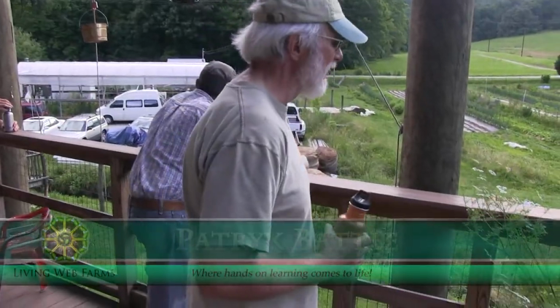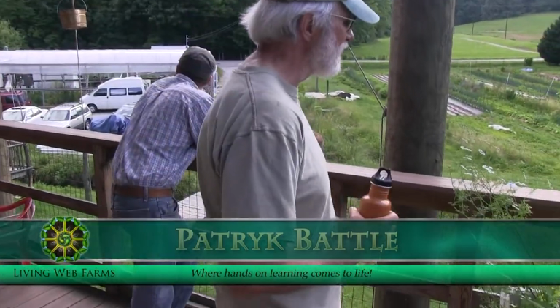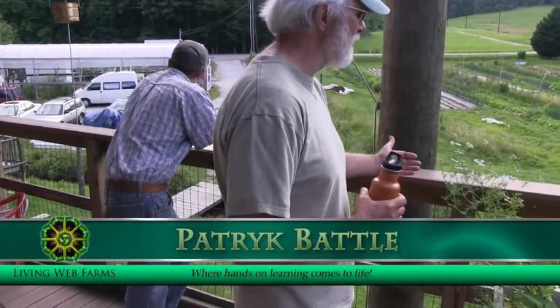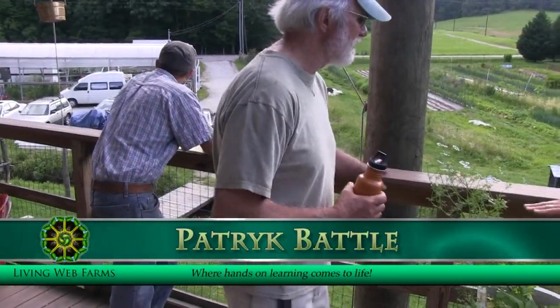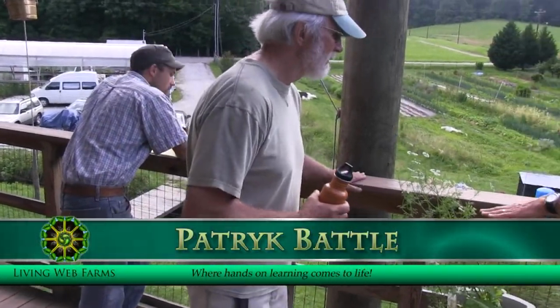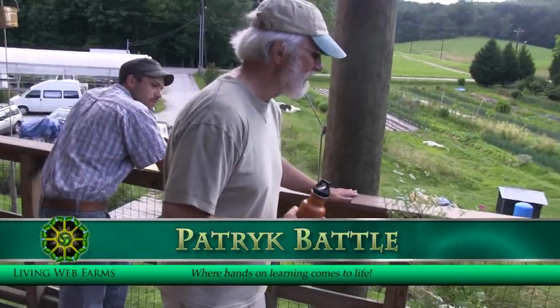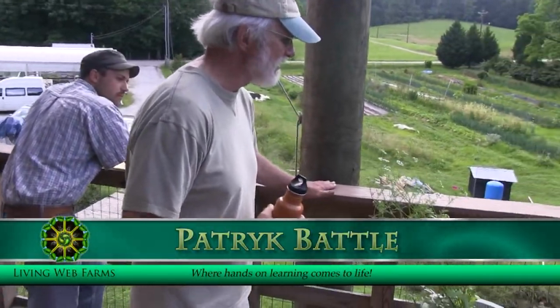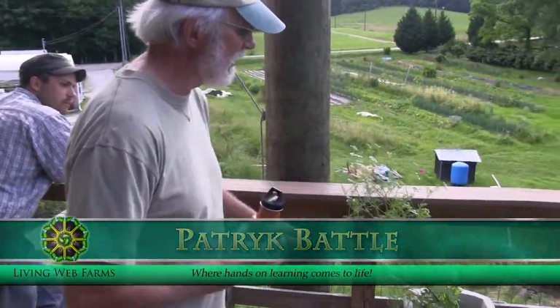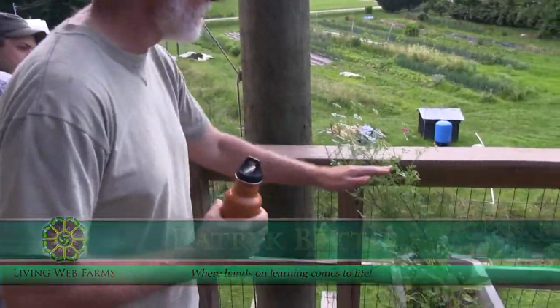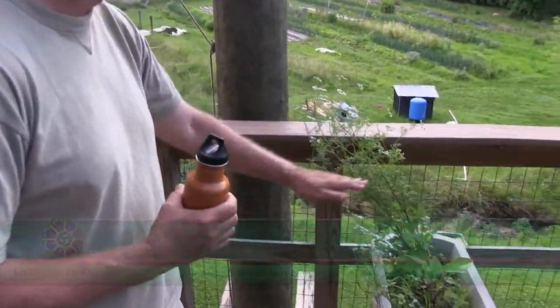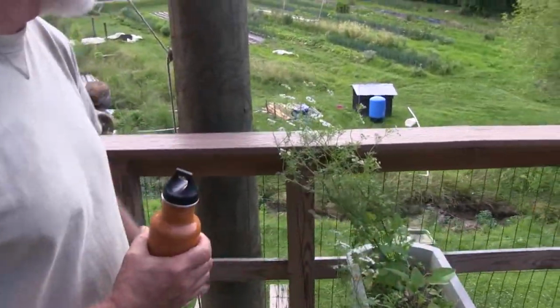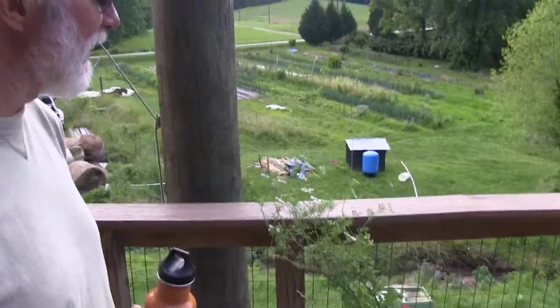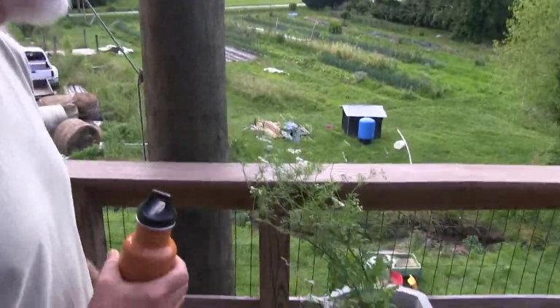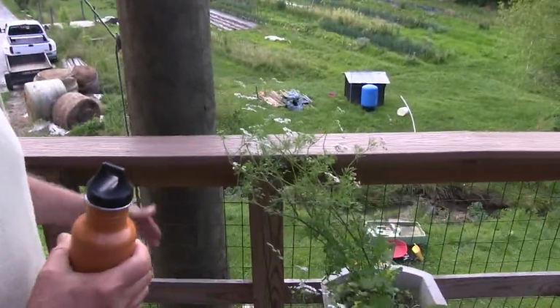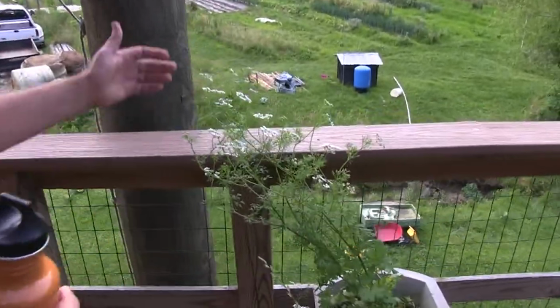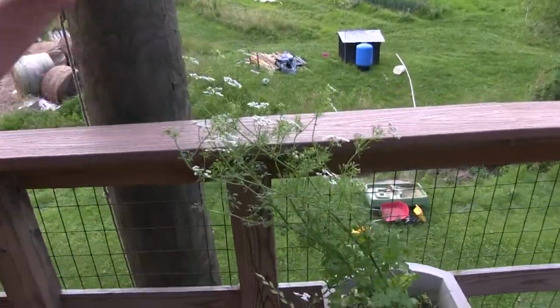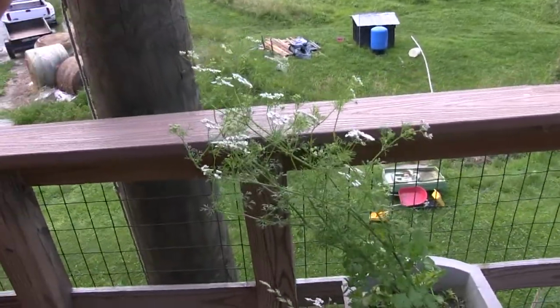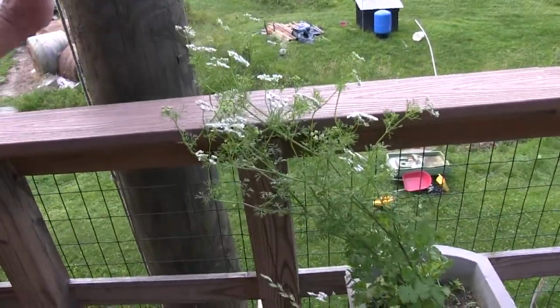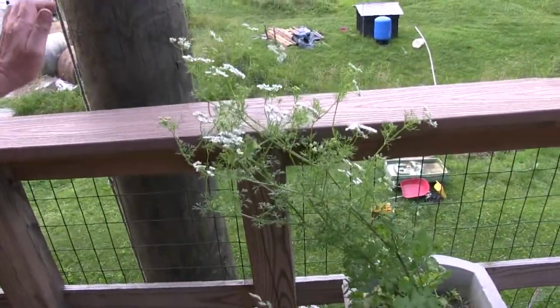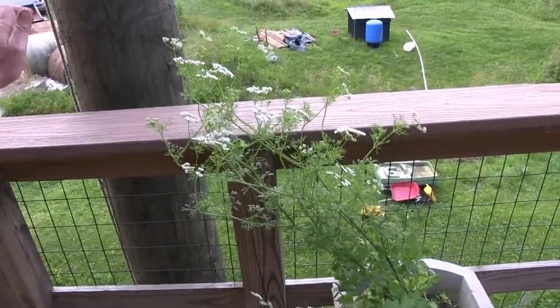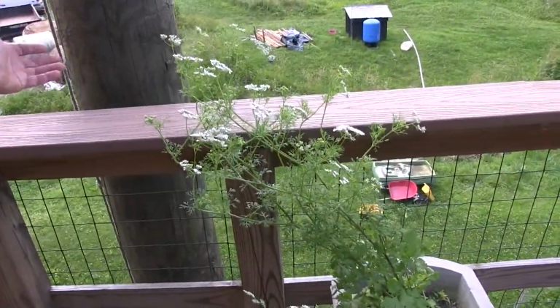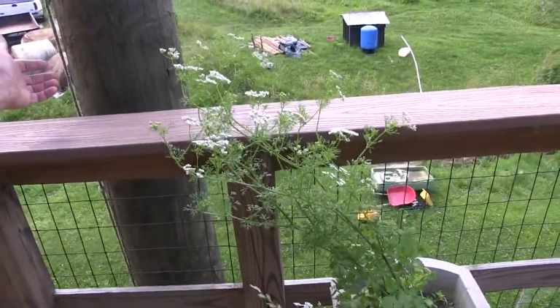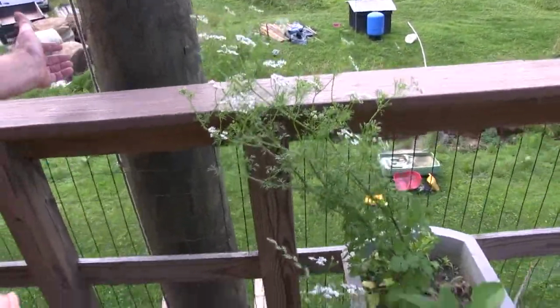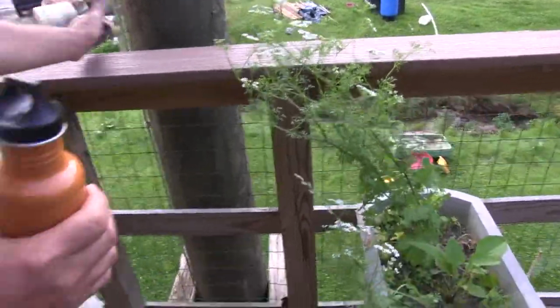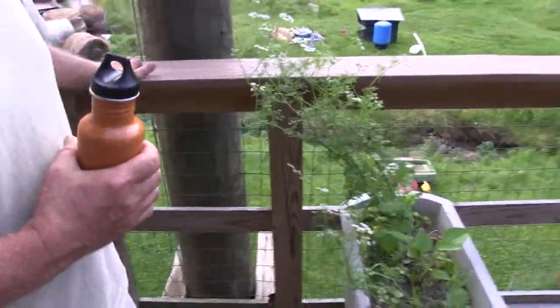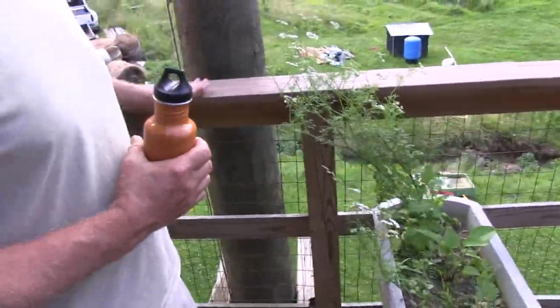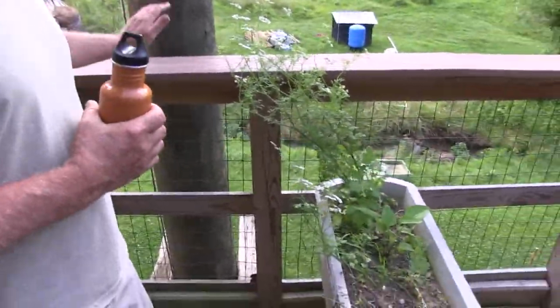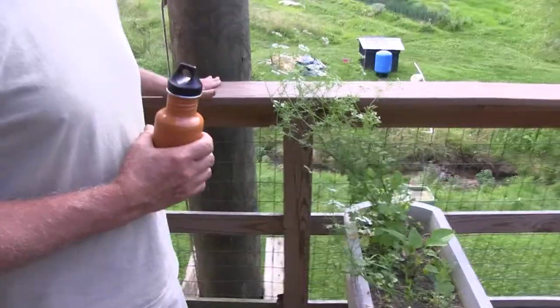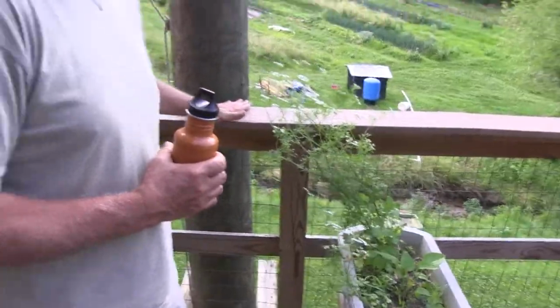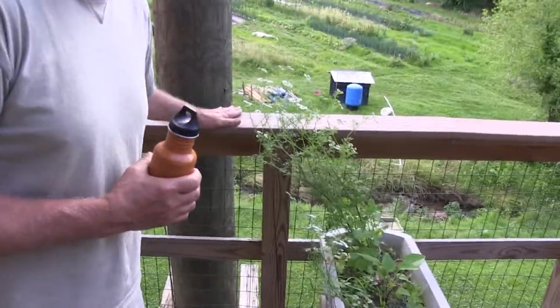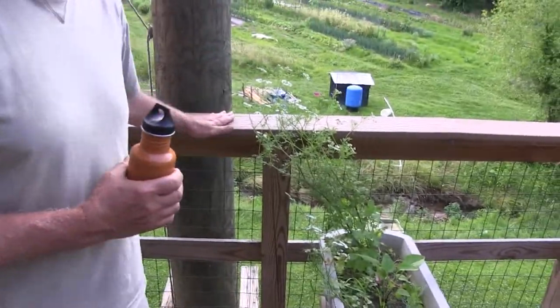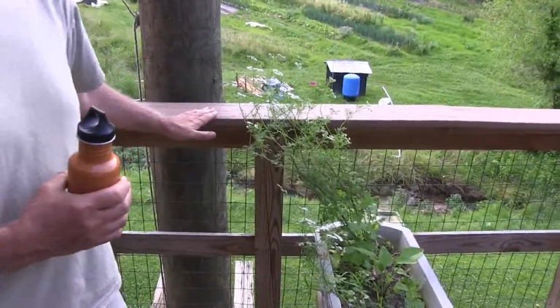In the cilantro you can see bugs — there's a syrphid fly buzzing around, and you're going to see that everywhere. The other thing I didn't mention about cilantro is something chefs love.